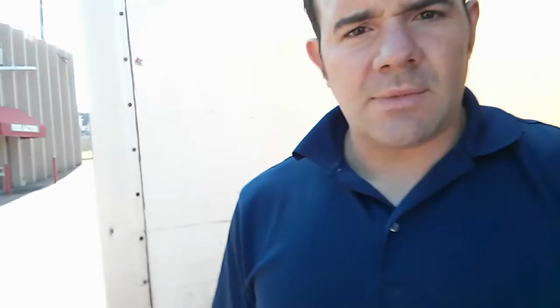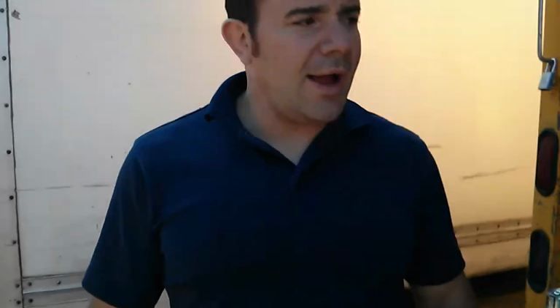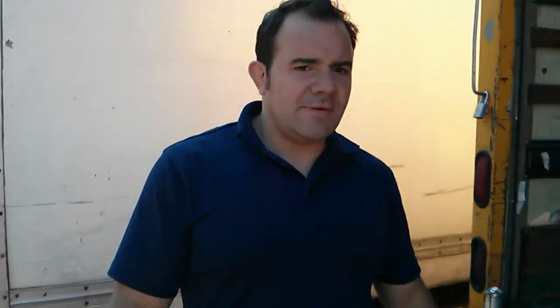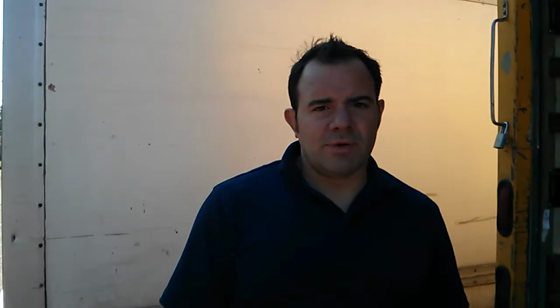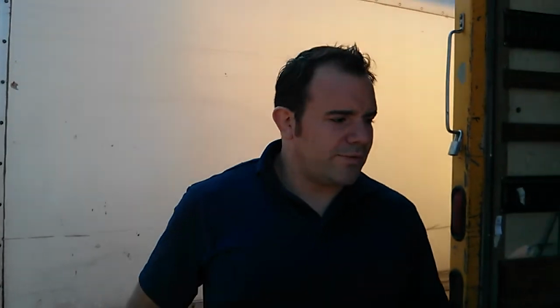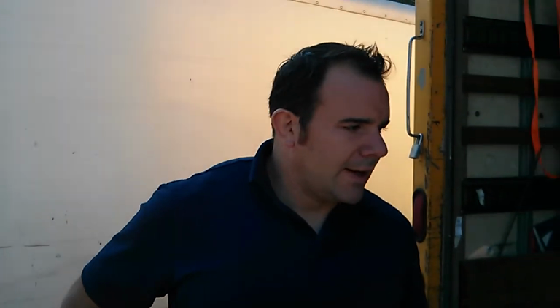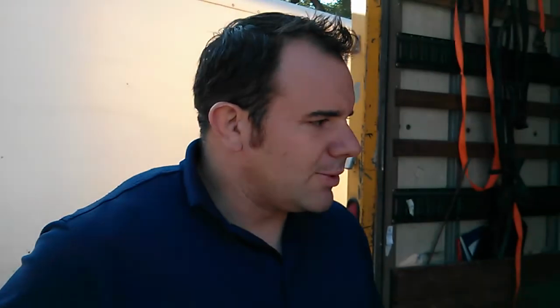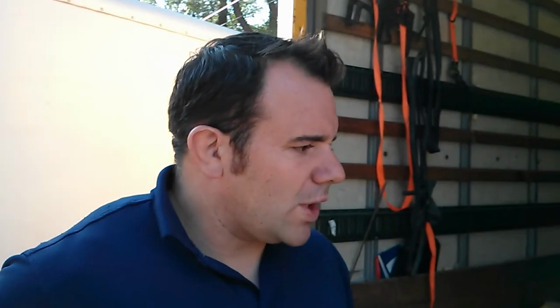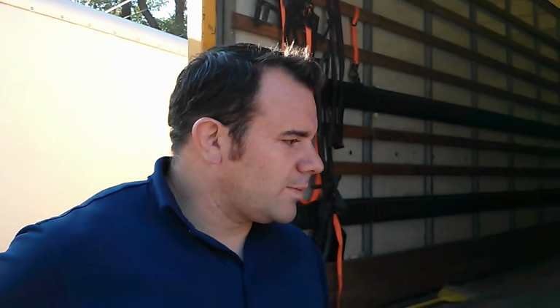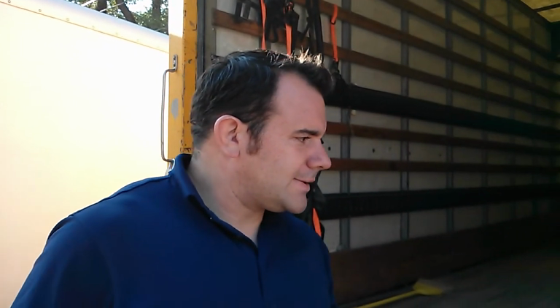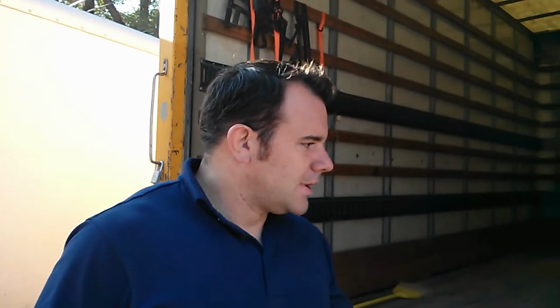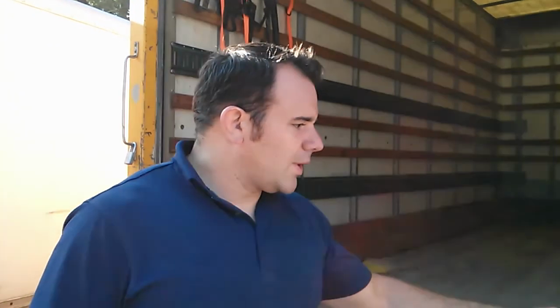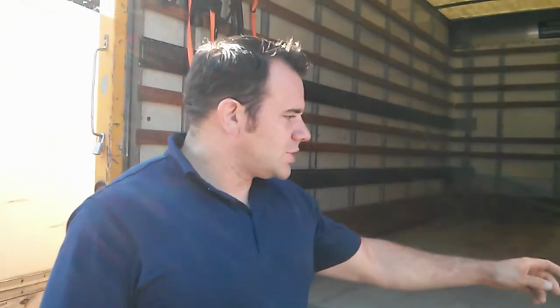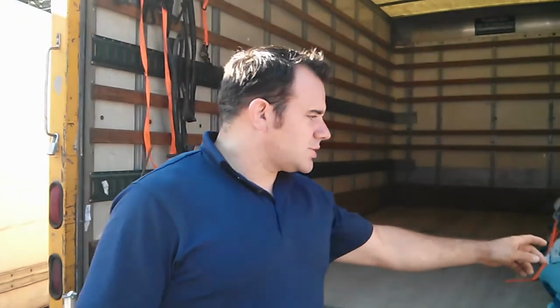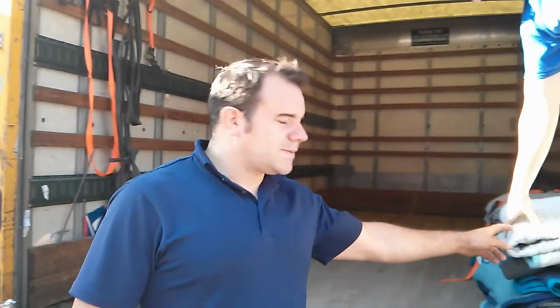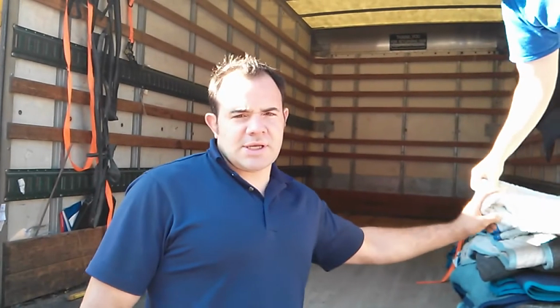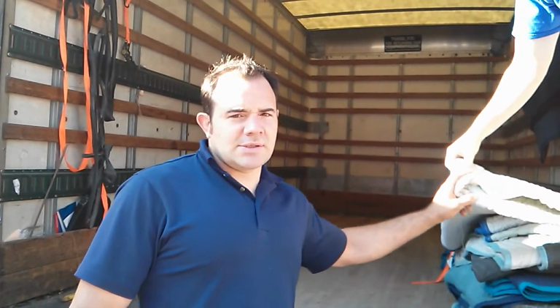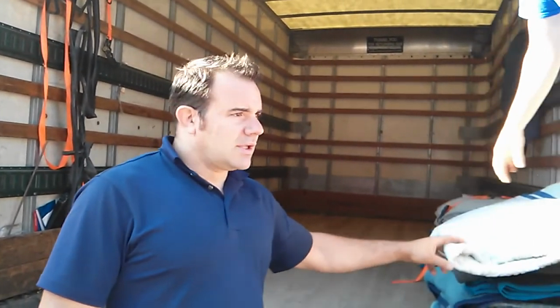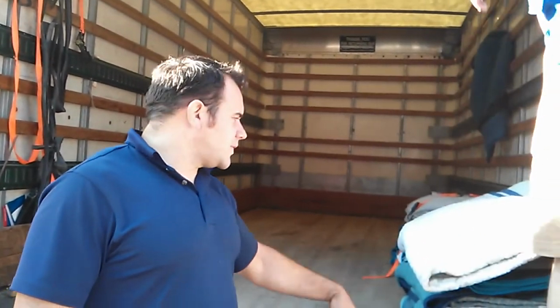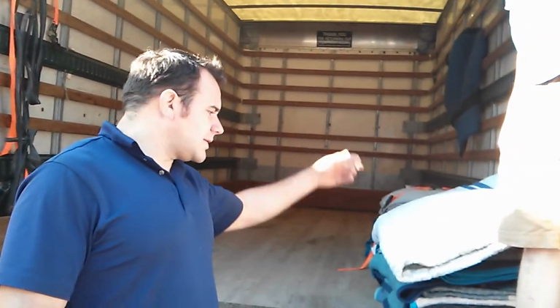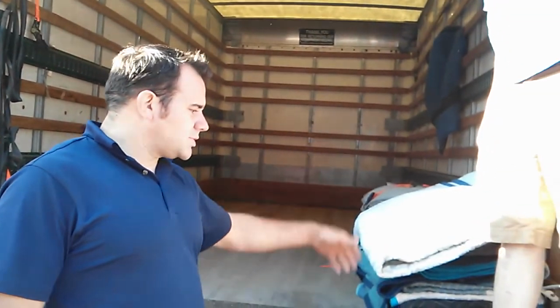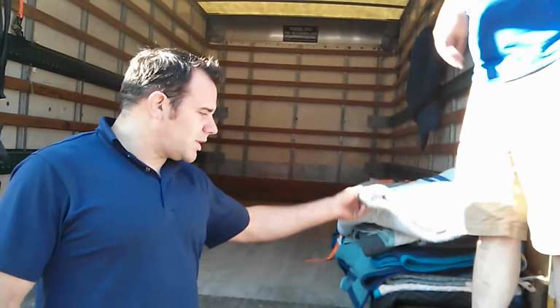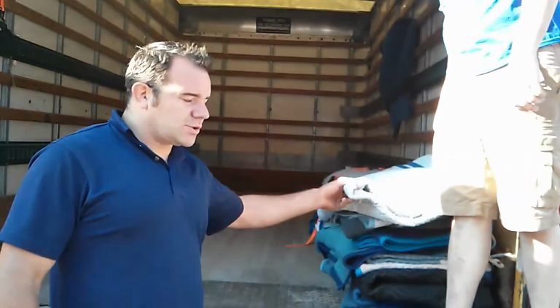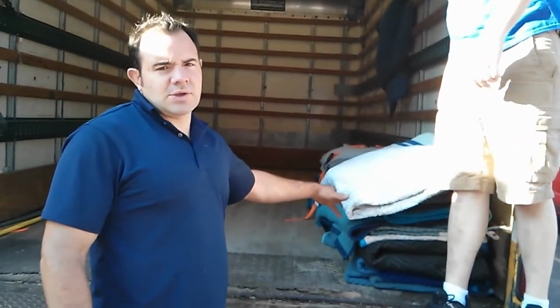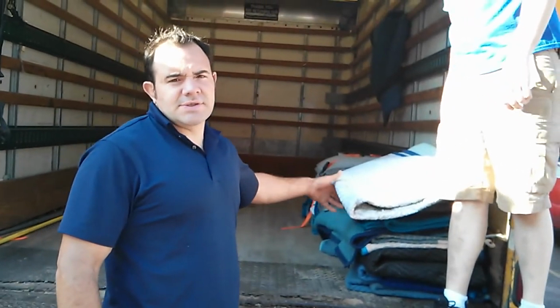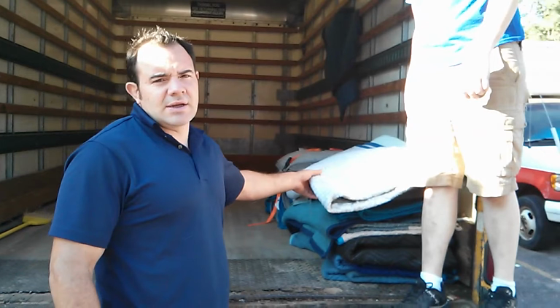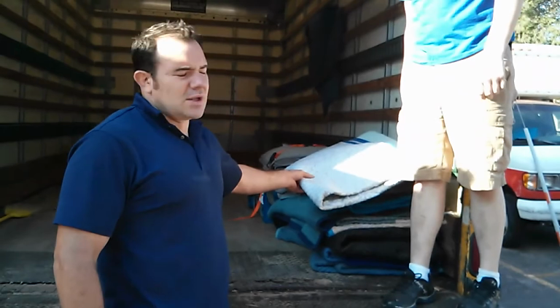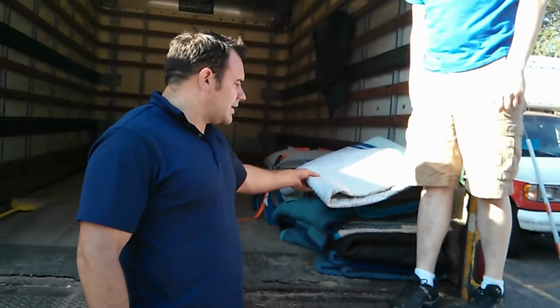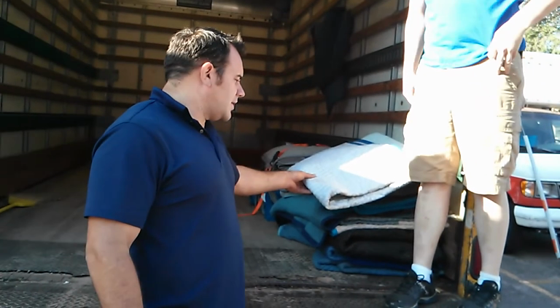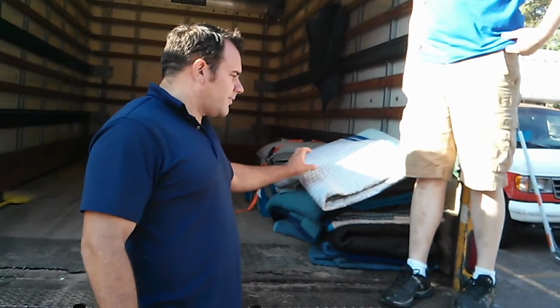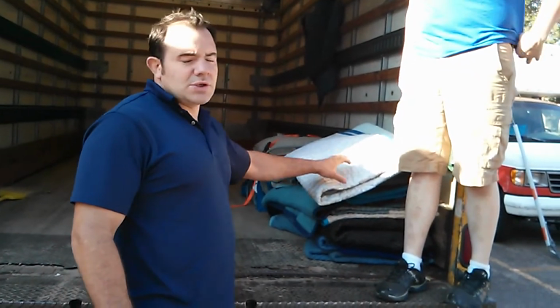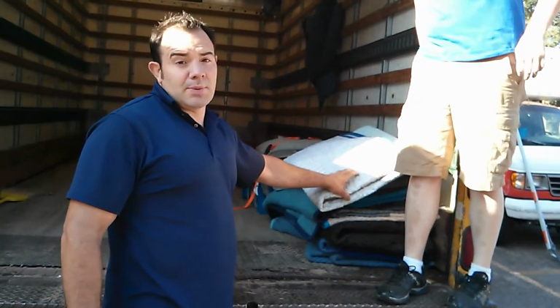Hi, I'm Andy from Revolution Moving, and I'm going to show how to fold blankets. If we've got a soup sandwich like this, this is the first thing that the customer sees when we open up the truck. So it's obviously not going to look very professional and impressive.